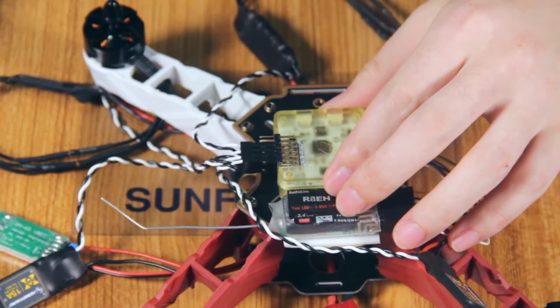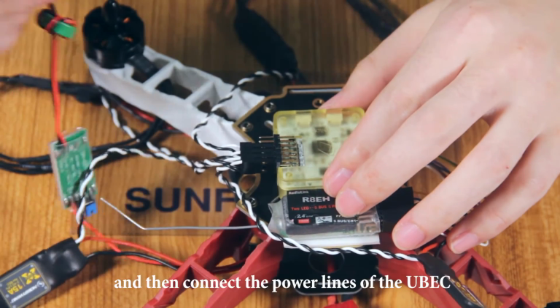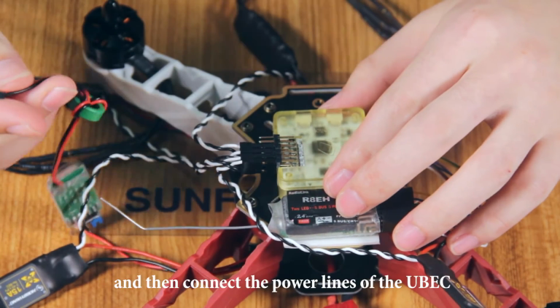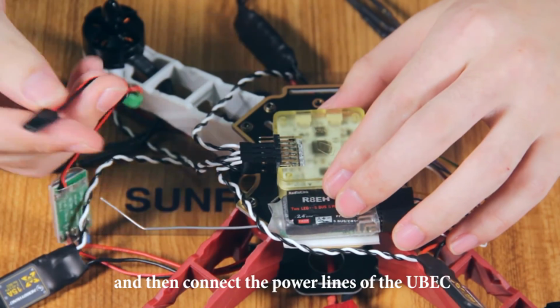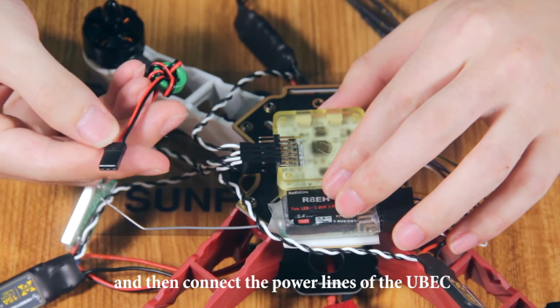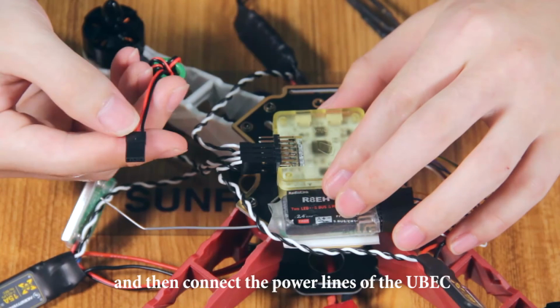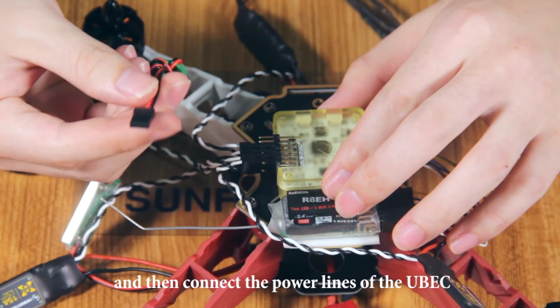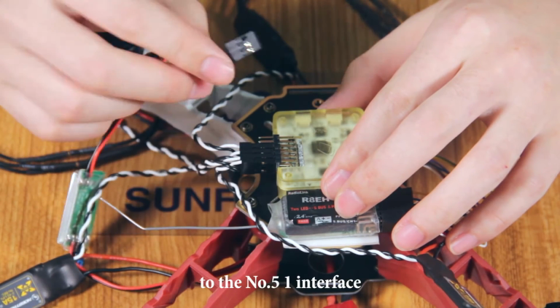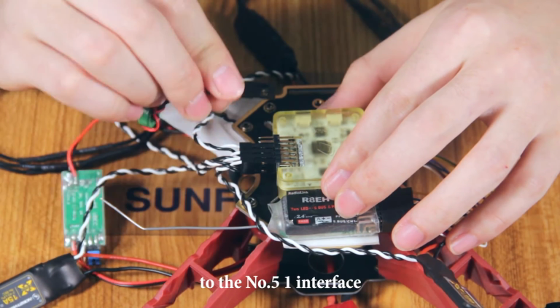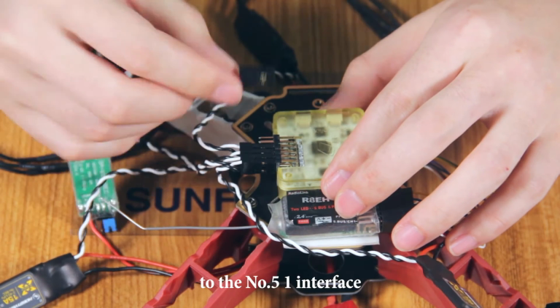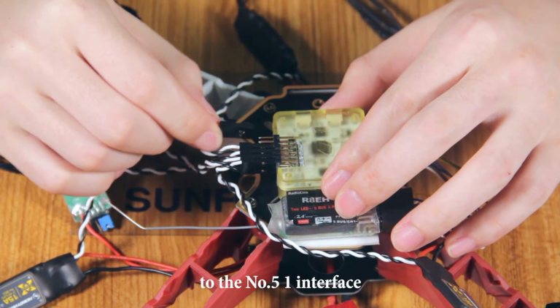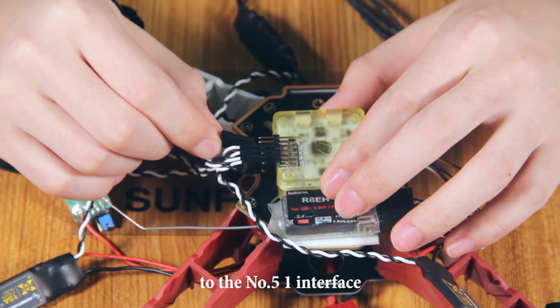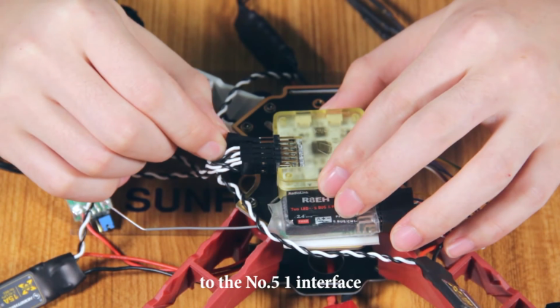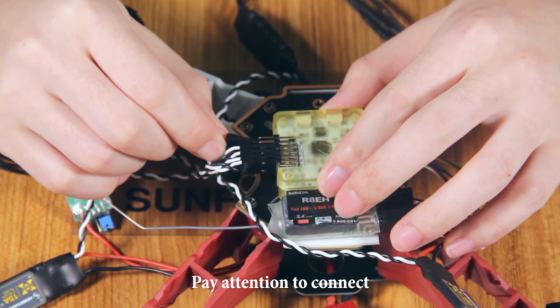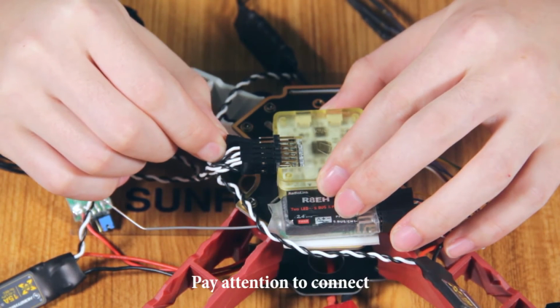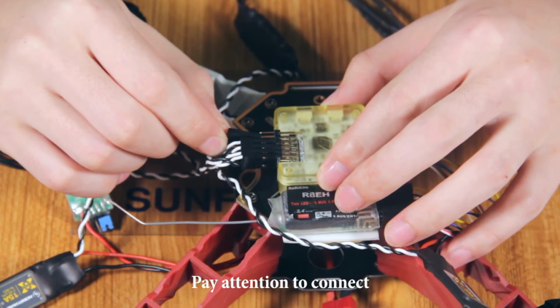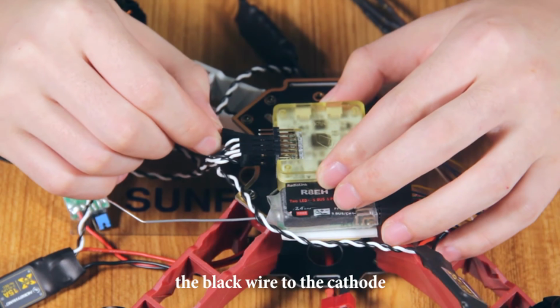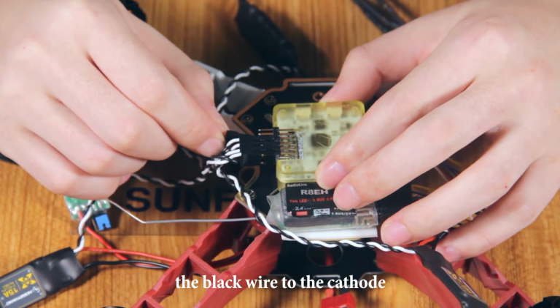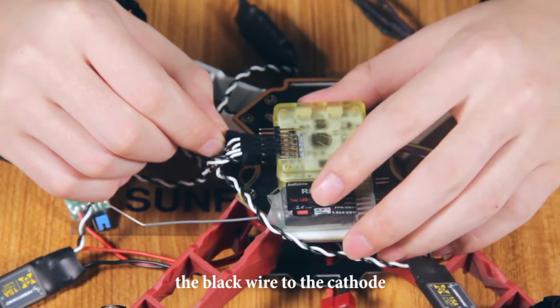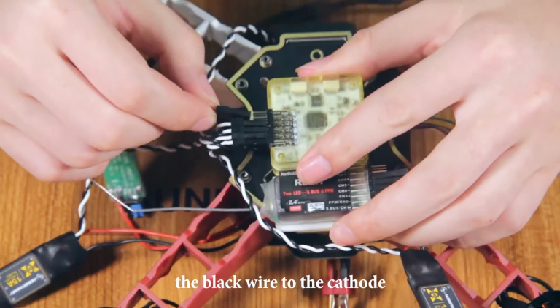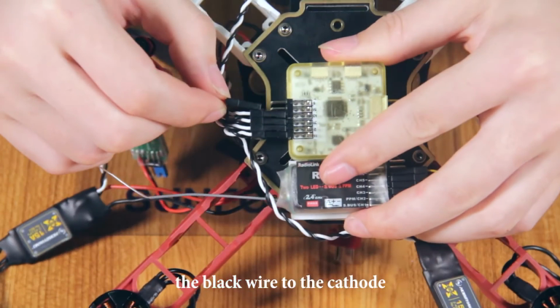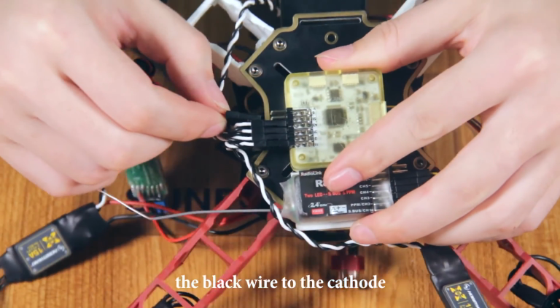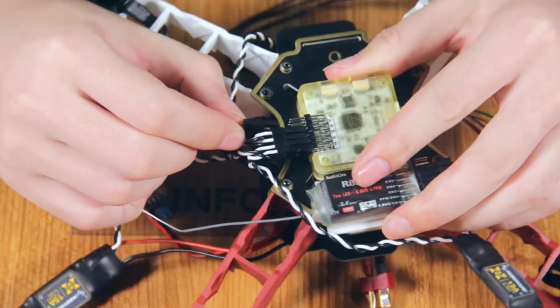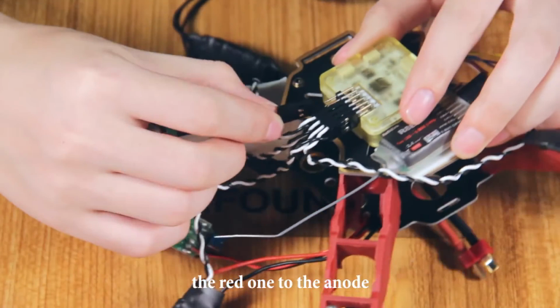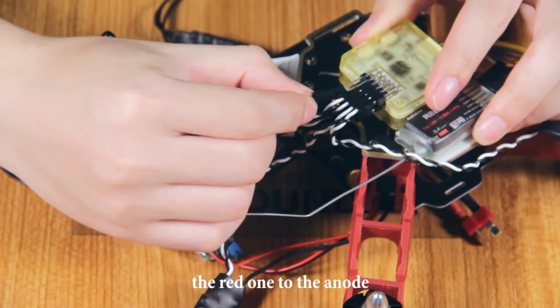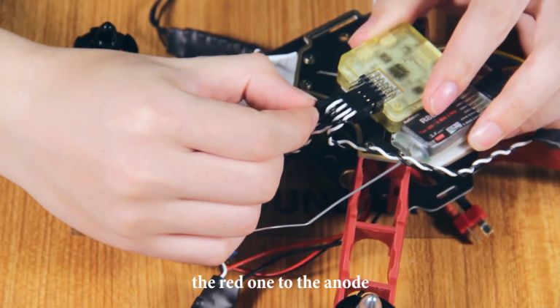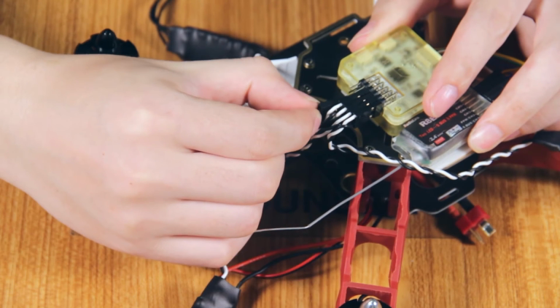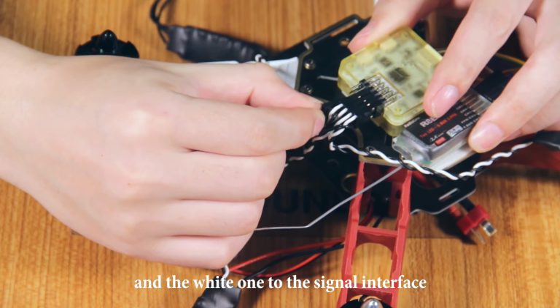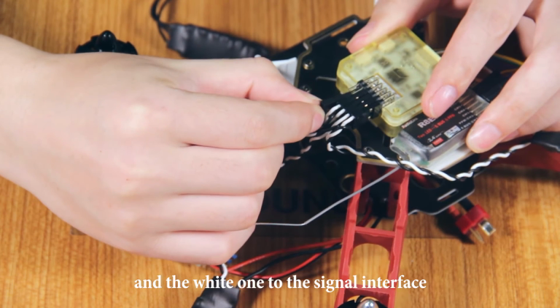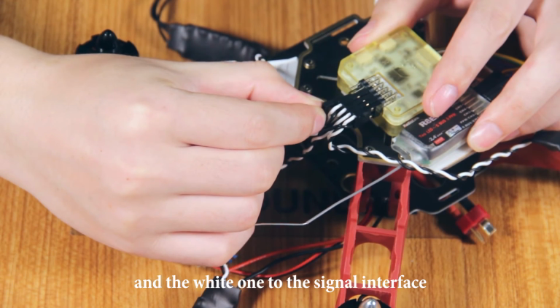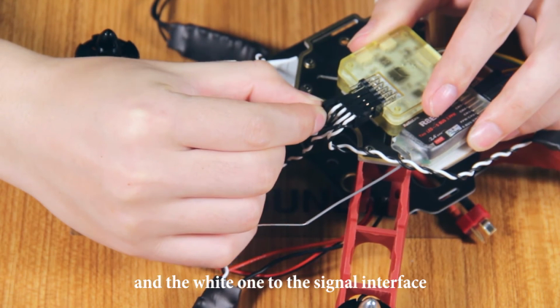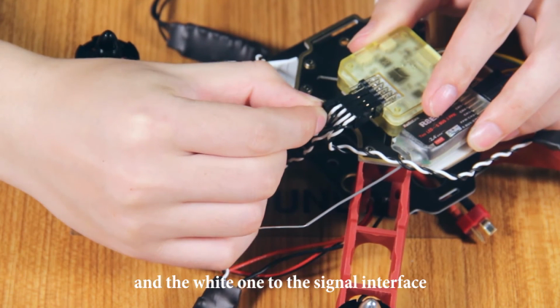And then connect the power line of the UBEC to the No. 5 interface. Pay attention to connect the black wire to the cathode, the red one to the anode, and the white one to the signal interface.